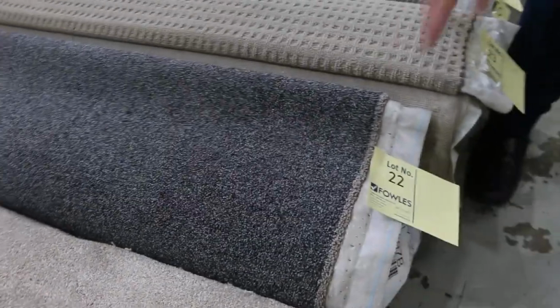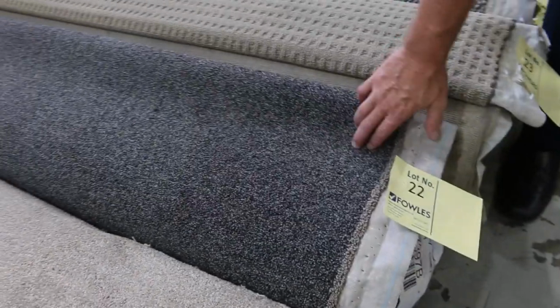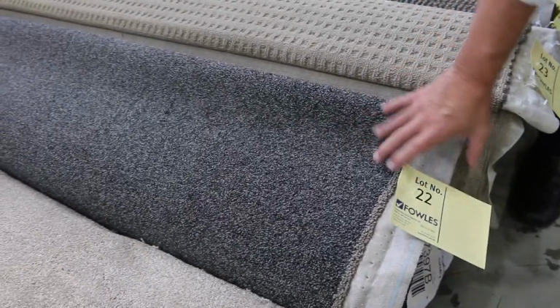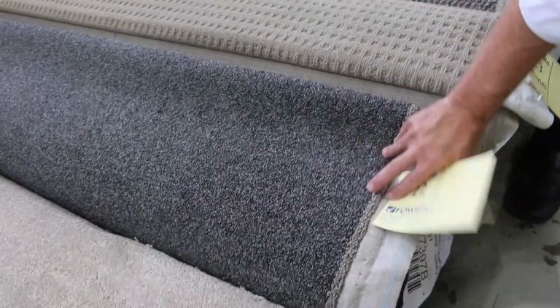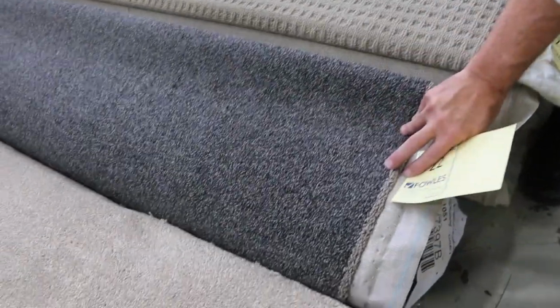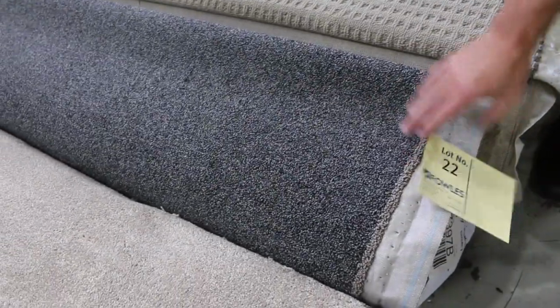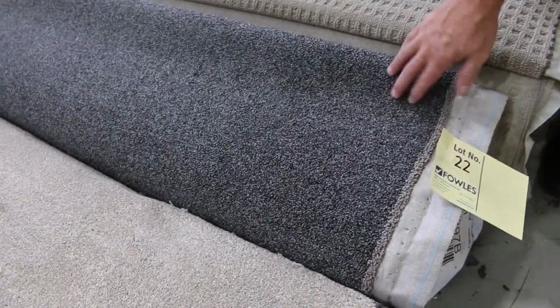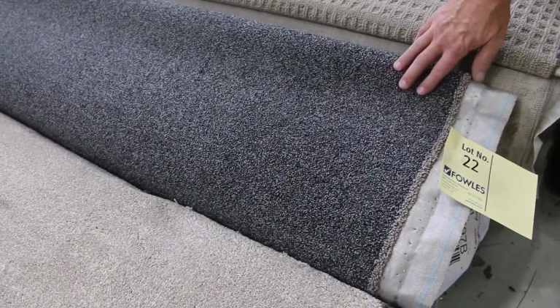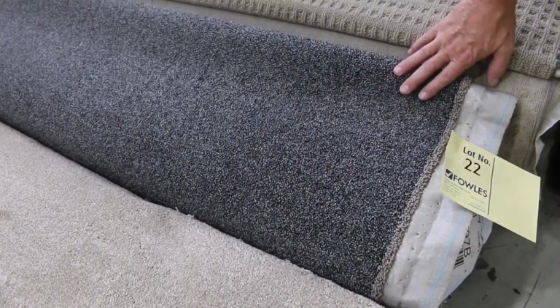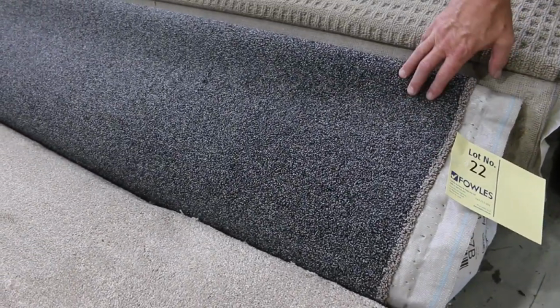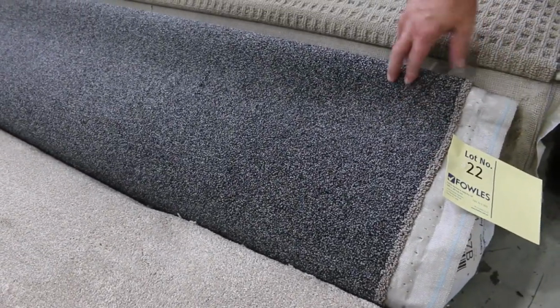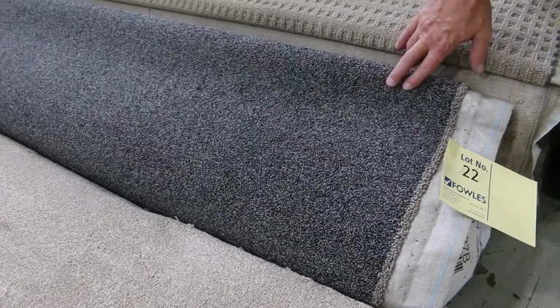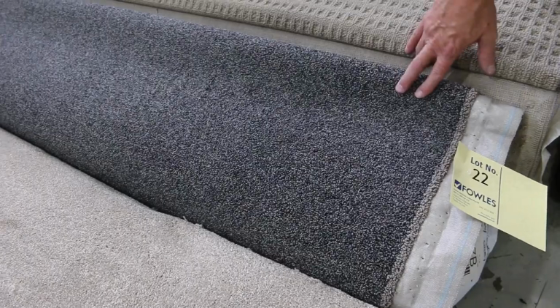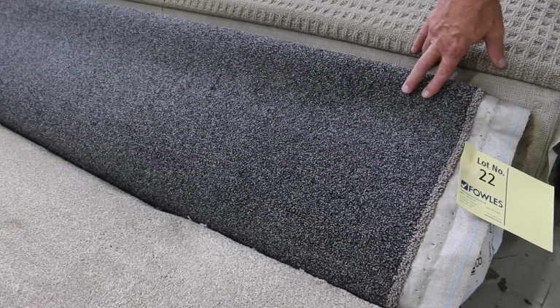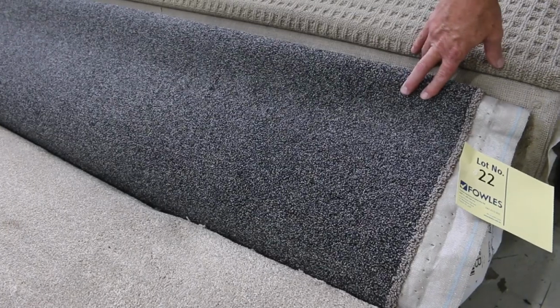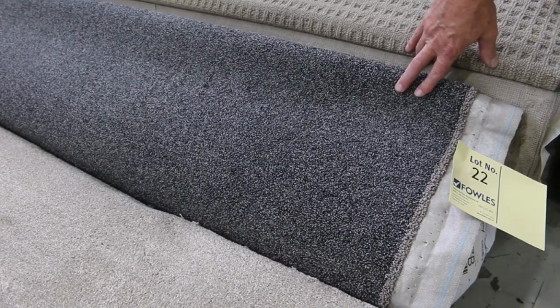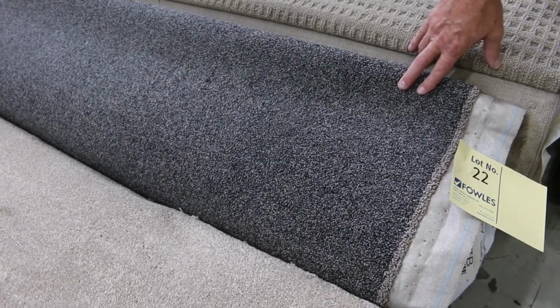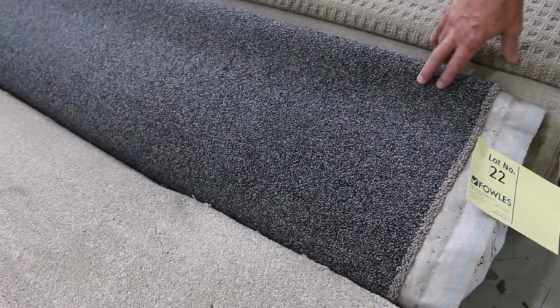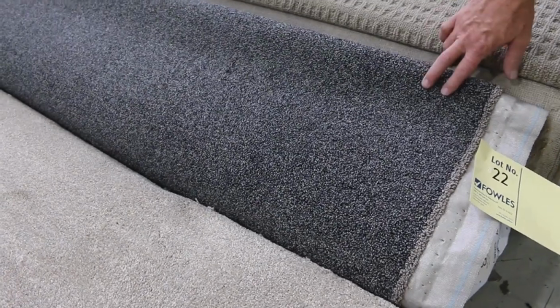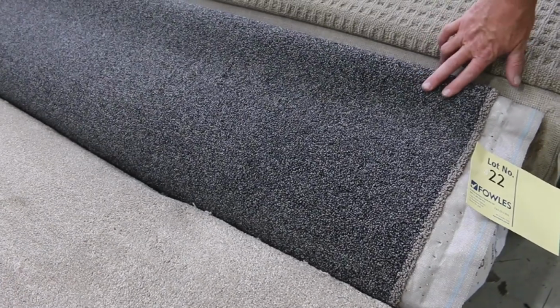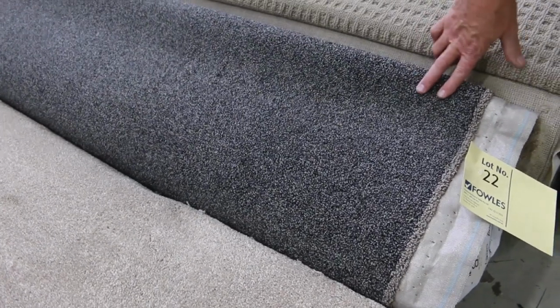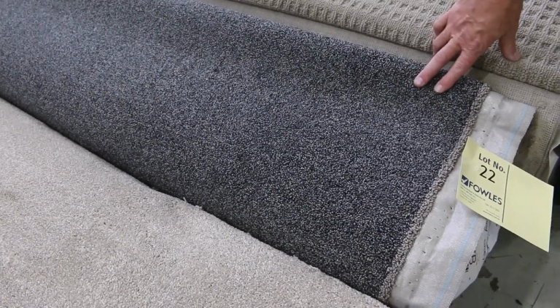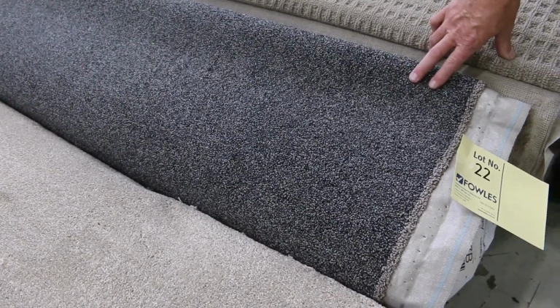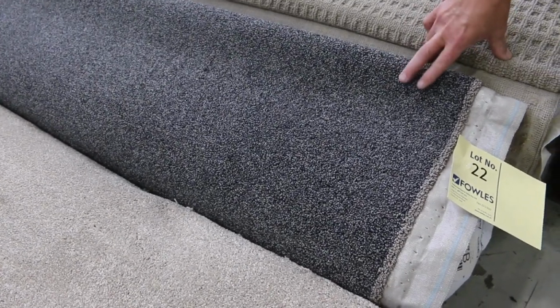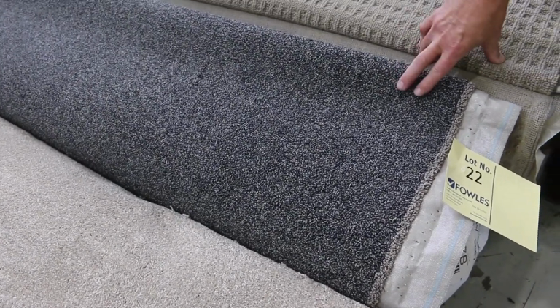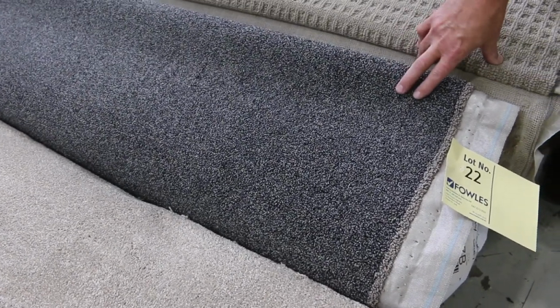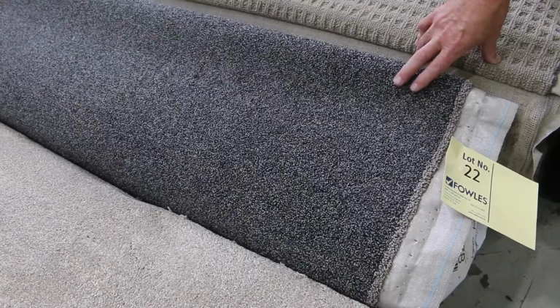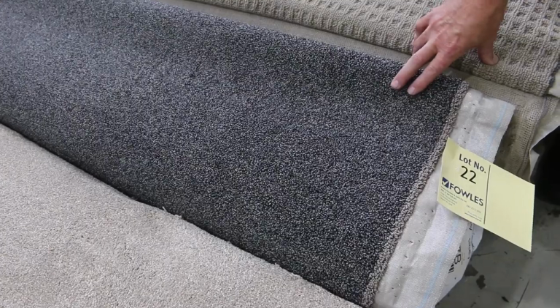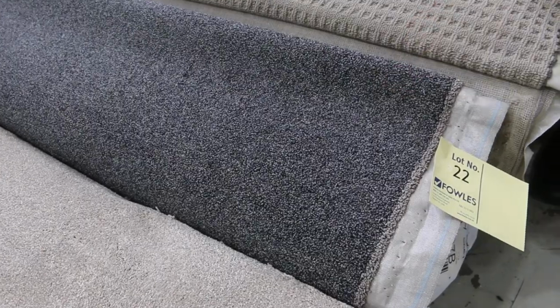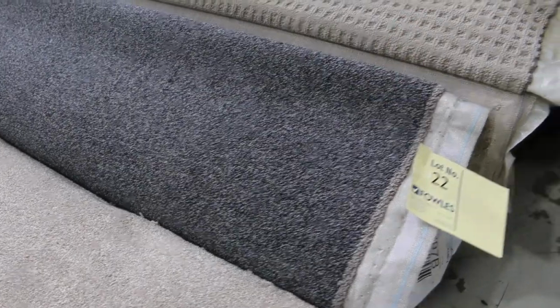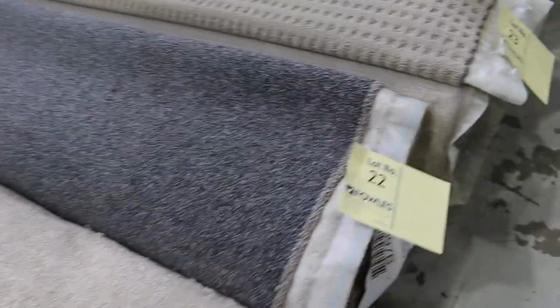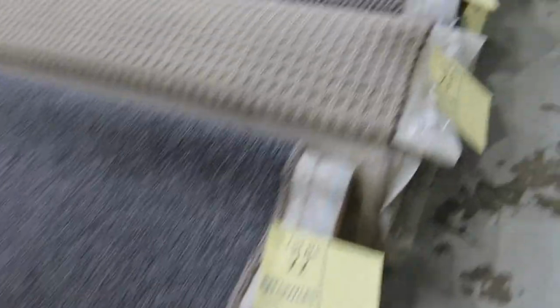Another nice one there — lot number 22. It's actually 7.2 metres. That carpet normally retails around $150 a metre, and I'd reckon it'll sell for around about $40 a metre. So save yourself an absolute fortune.